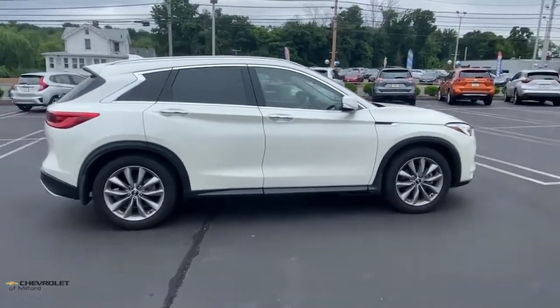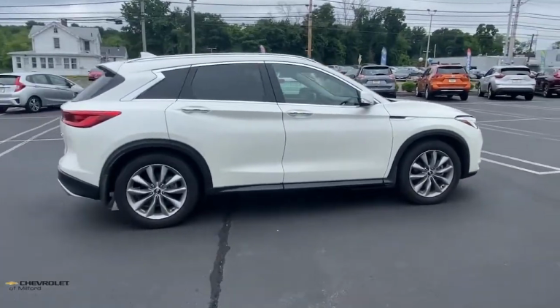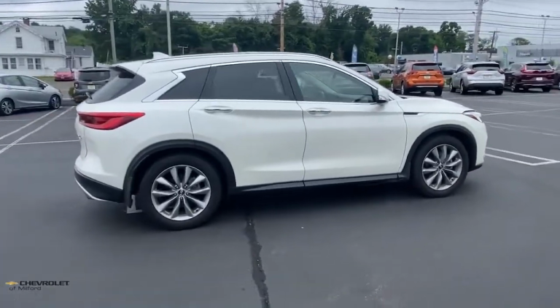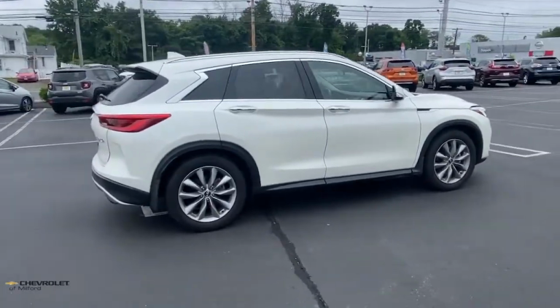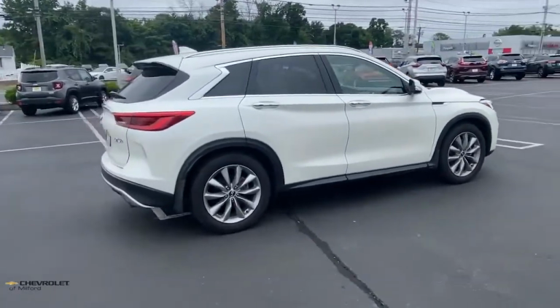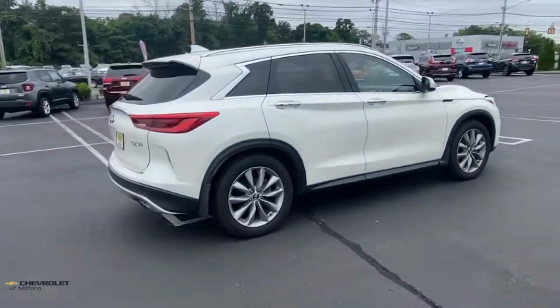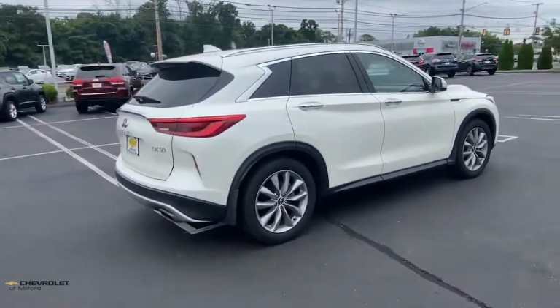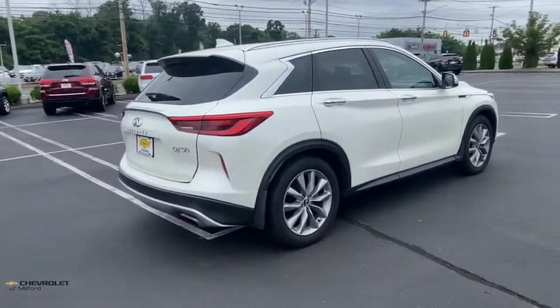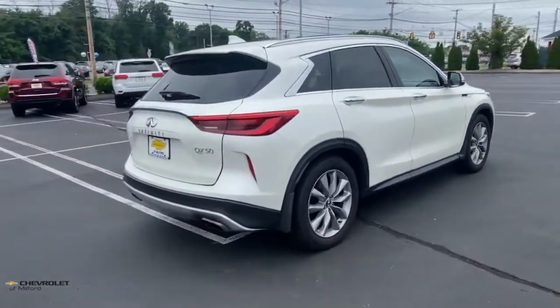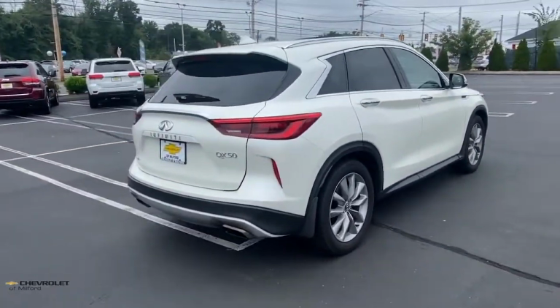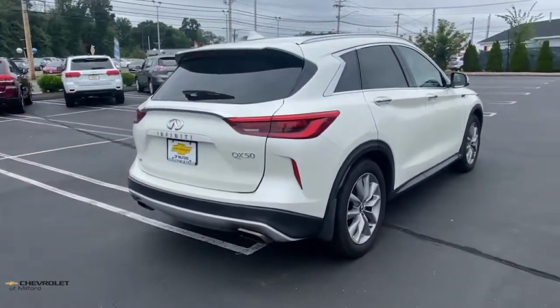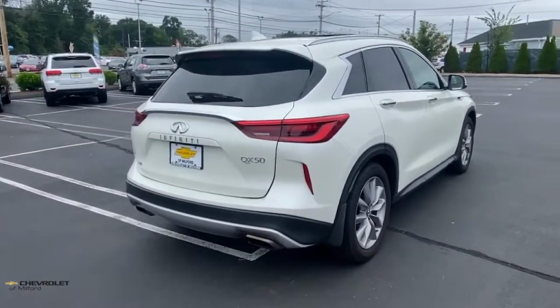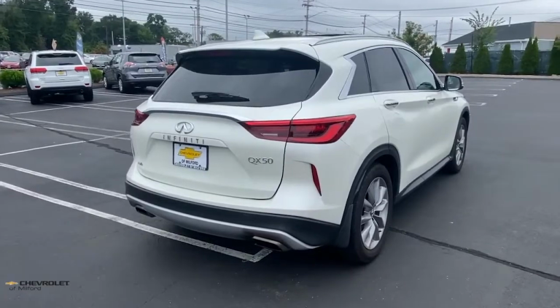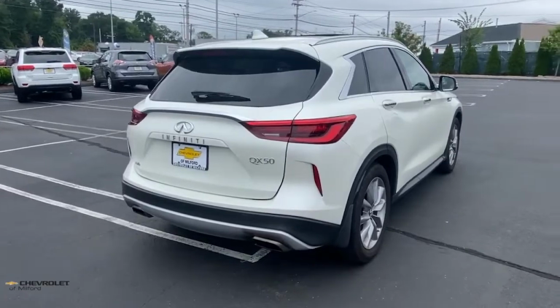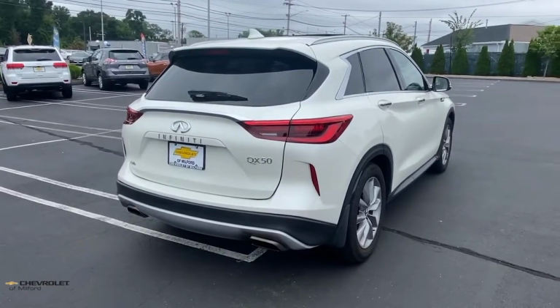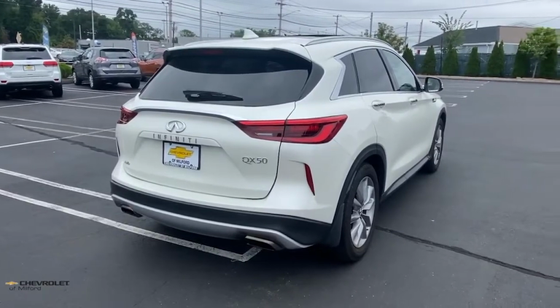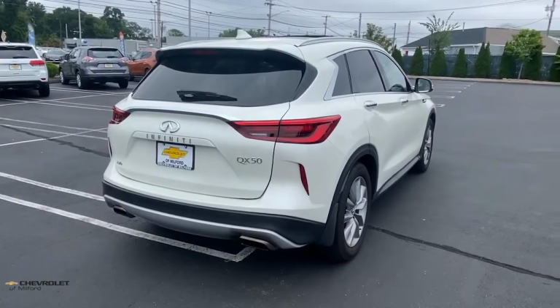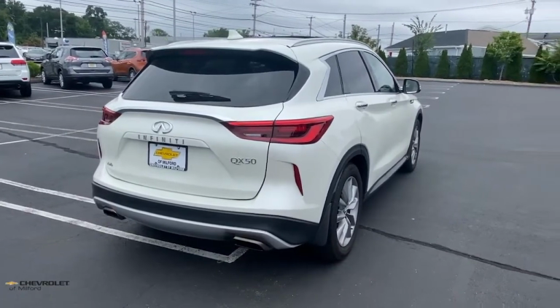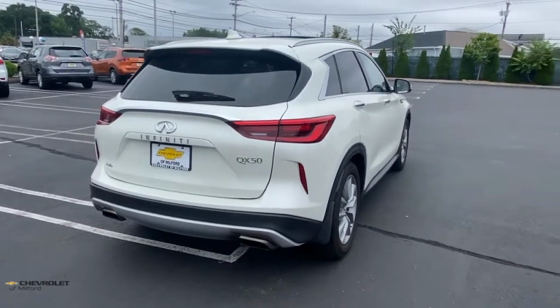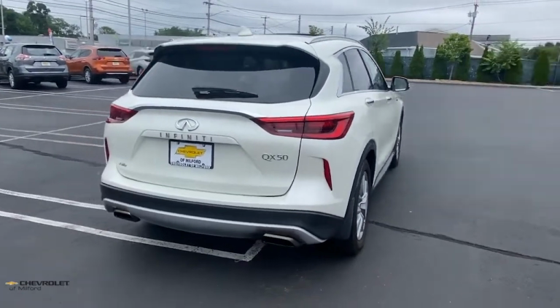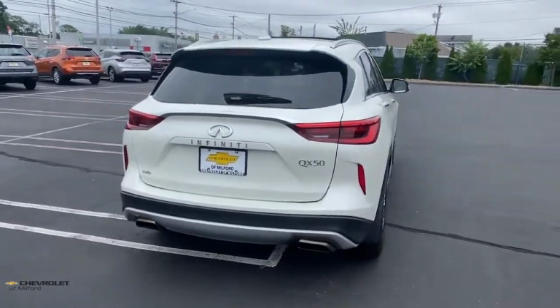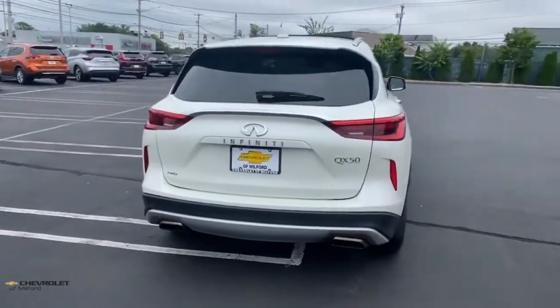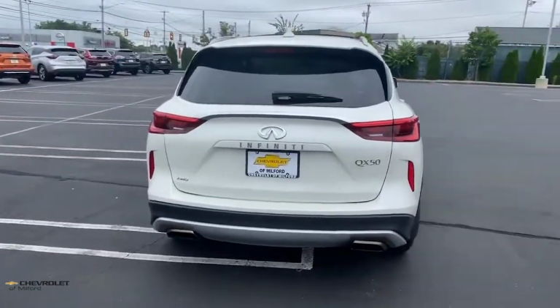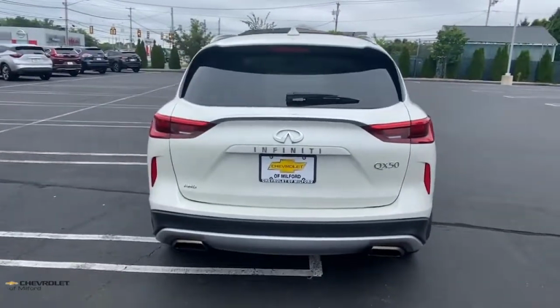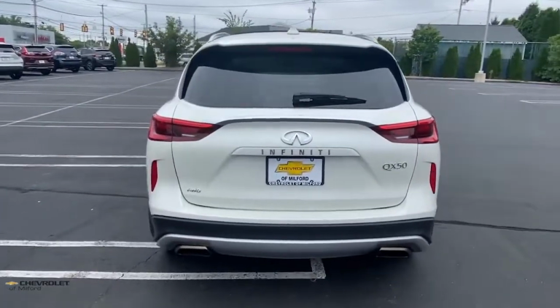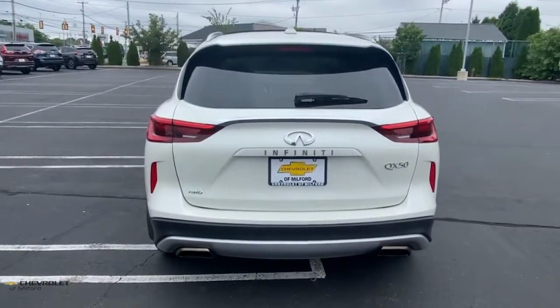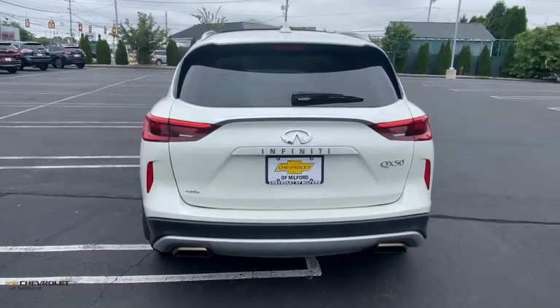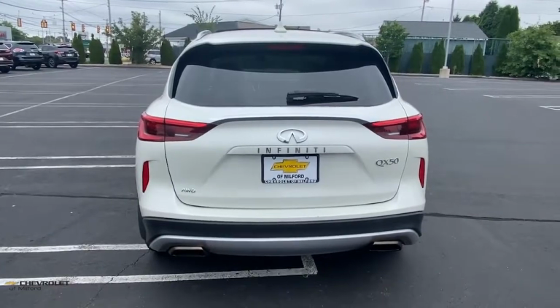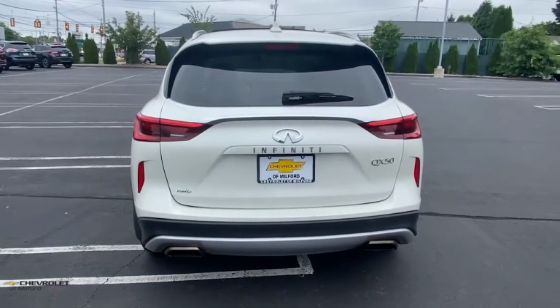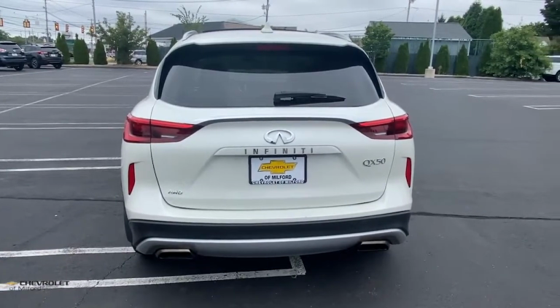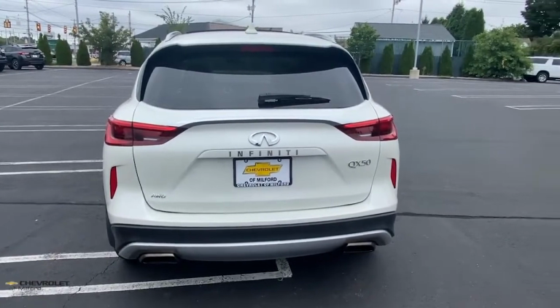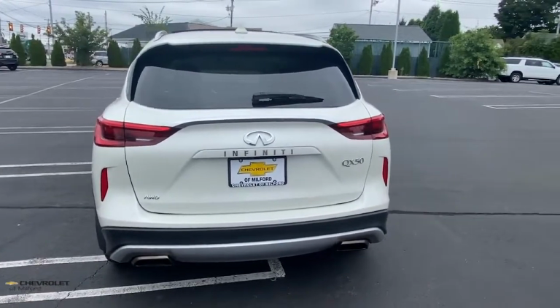Come along for a tour of this richly appointed Infiniti QX50, the luxury SUV that leverages groundbreaking engineering and exceptional design to bring you a driving experience that's truly inspired.